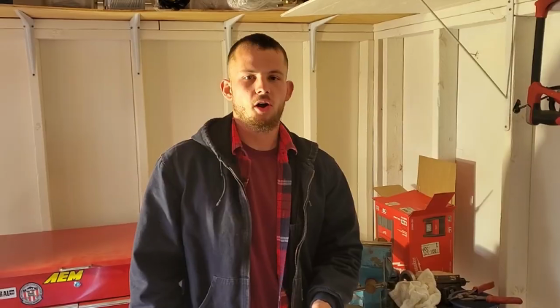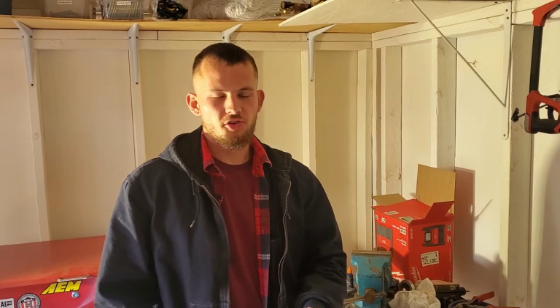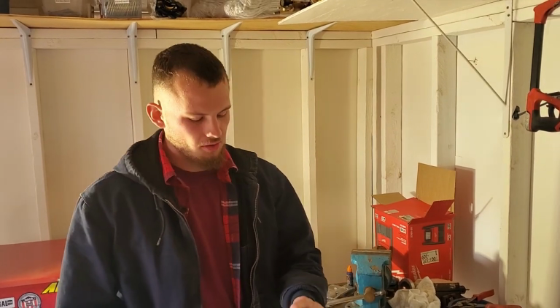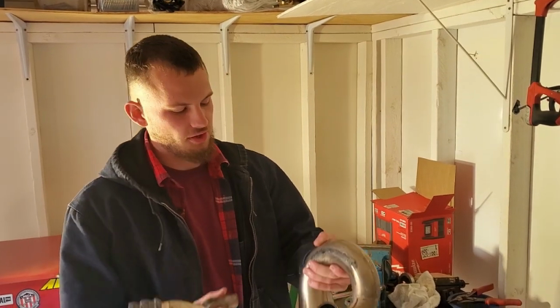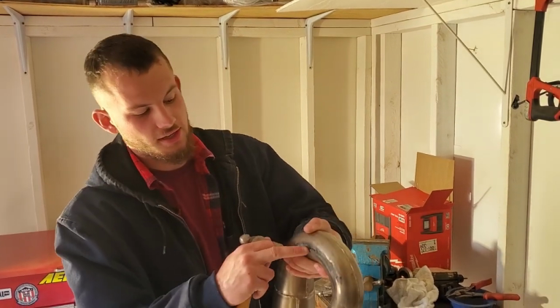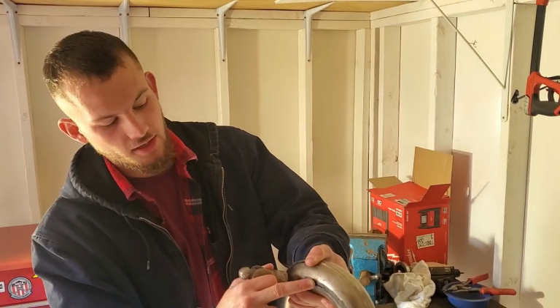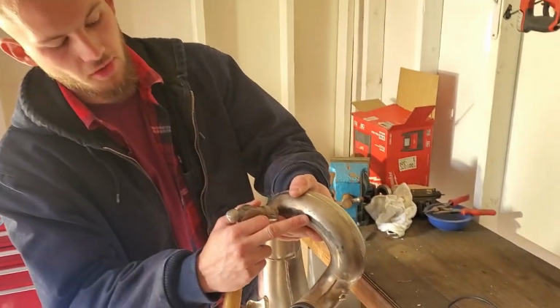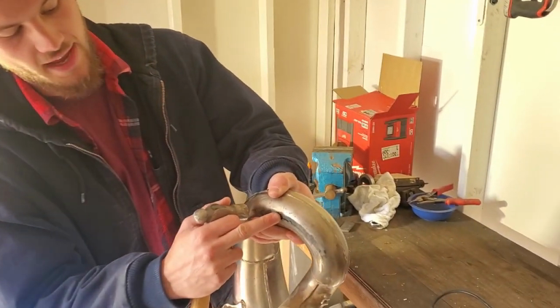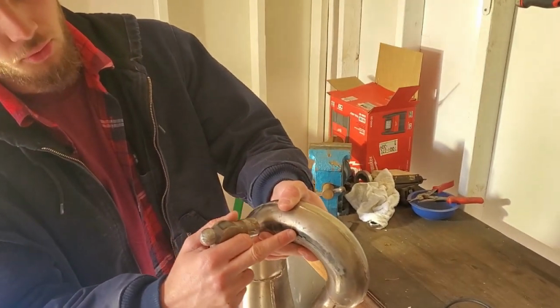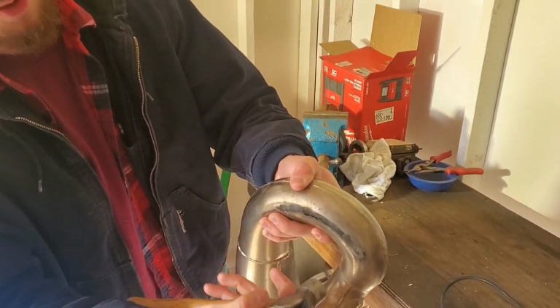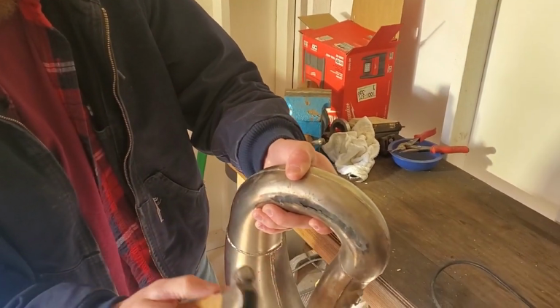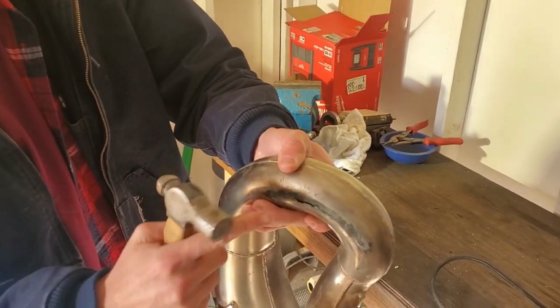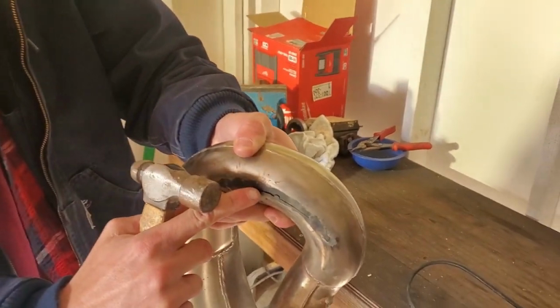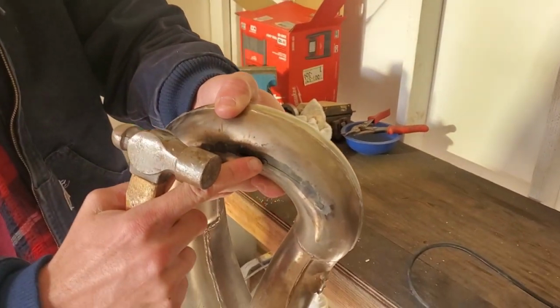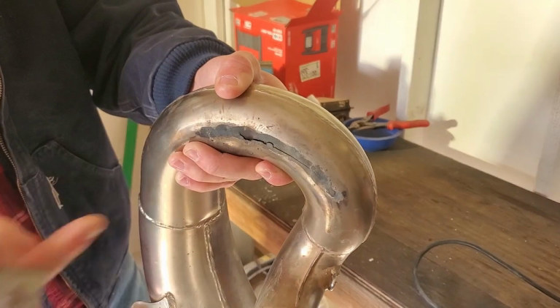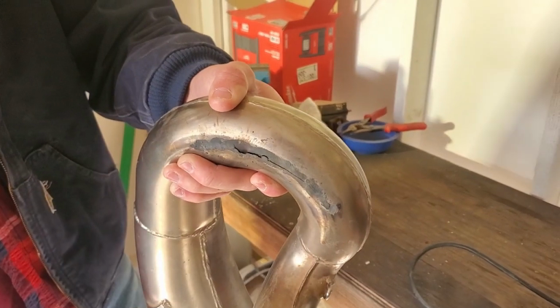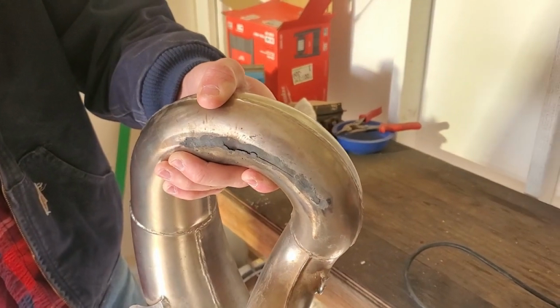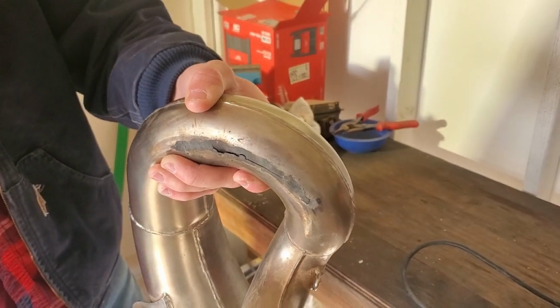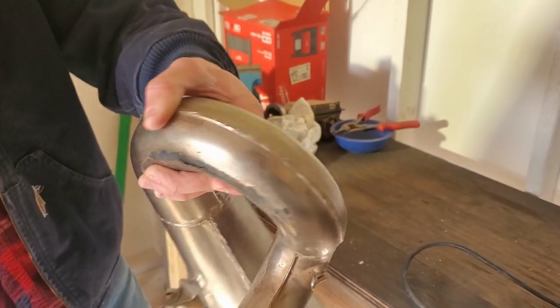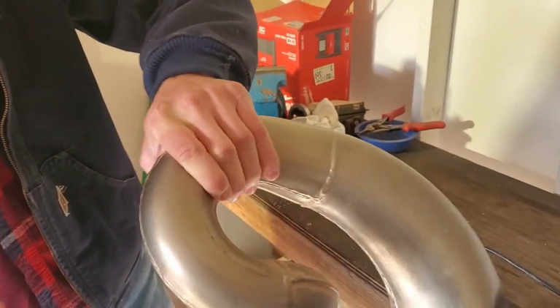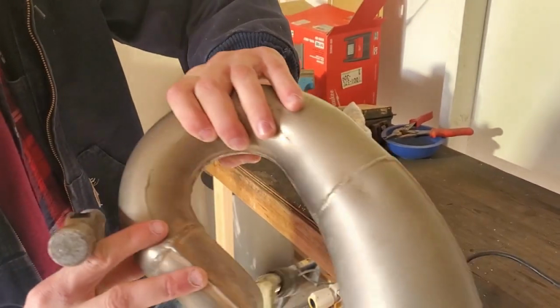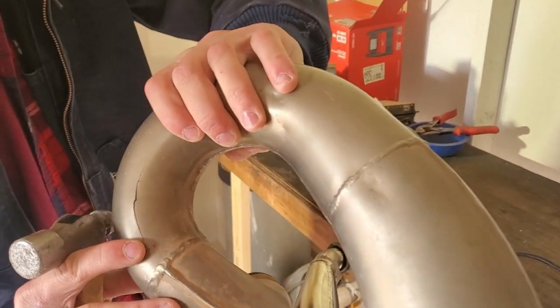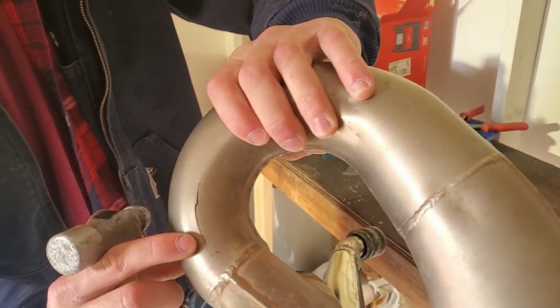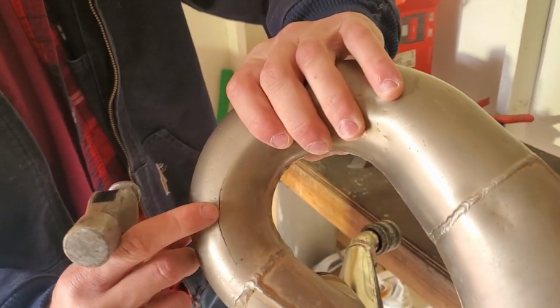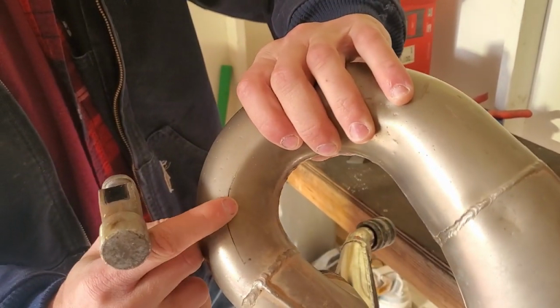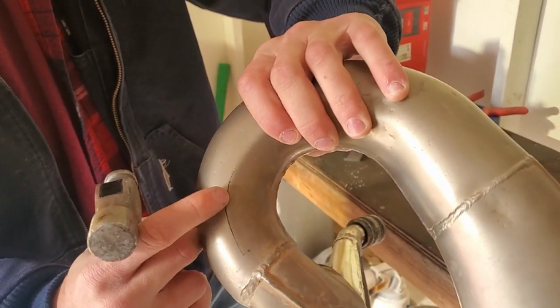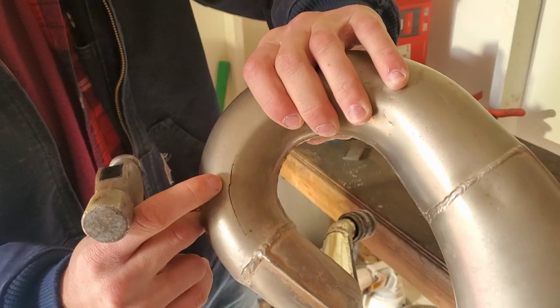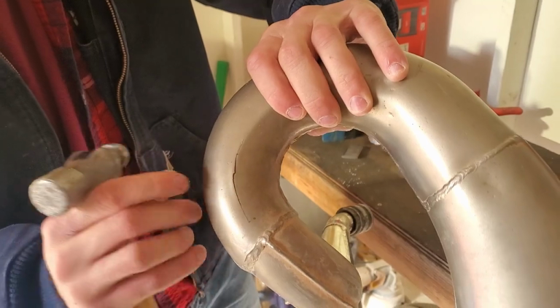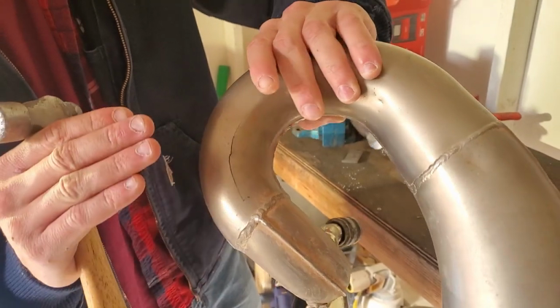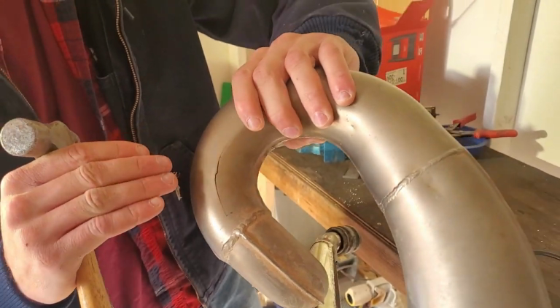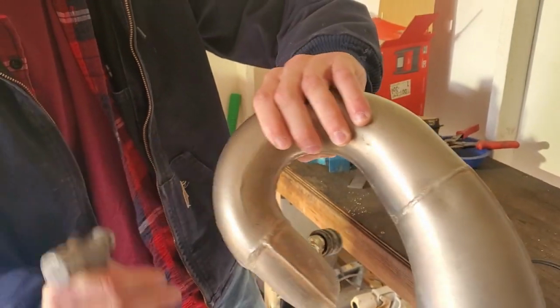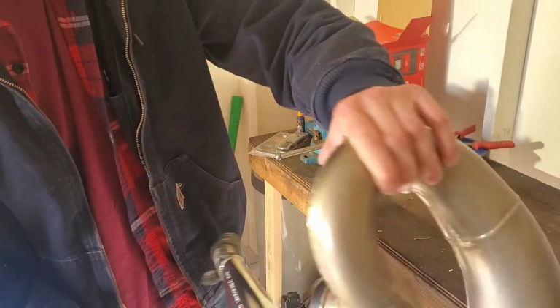Our first goal is to get rid of this gap with a hammer. We'll try to pound this flat and see what we can do — it may or may not work. Same thing on the other side: try to fill in this gap a little bit by pounding these pieces together.